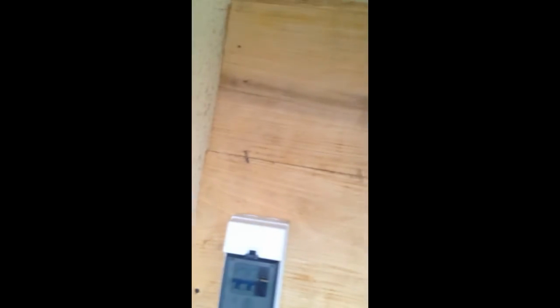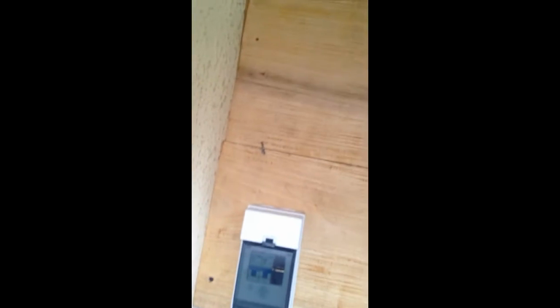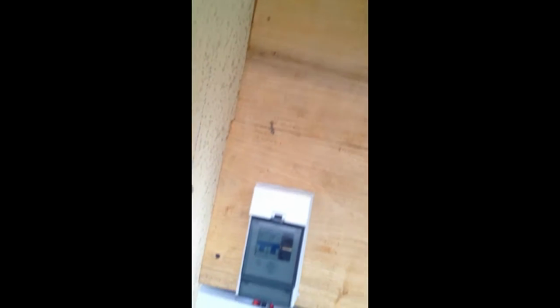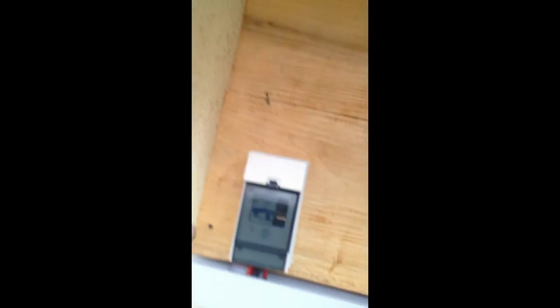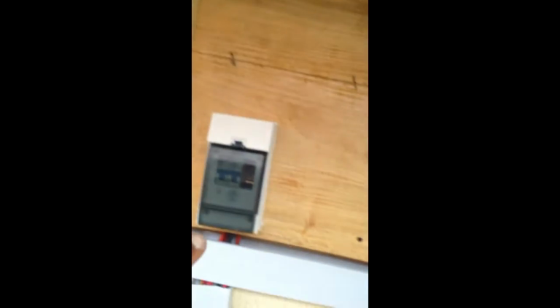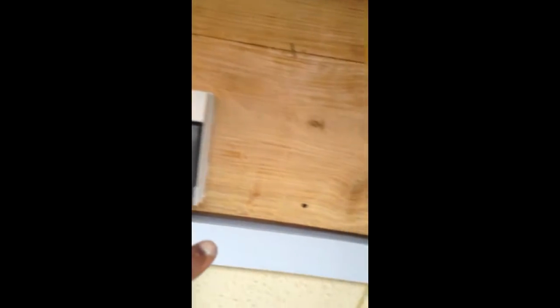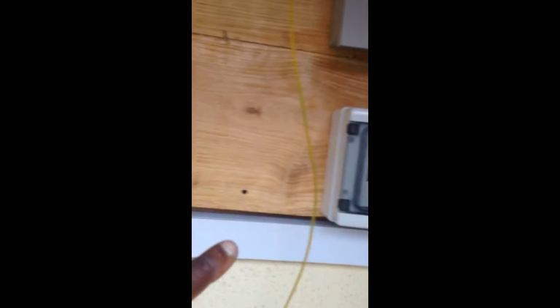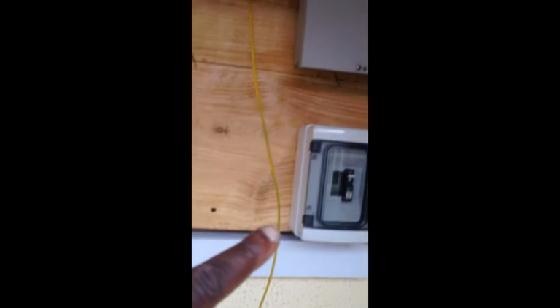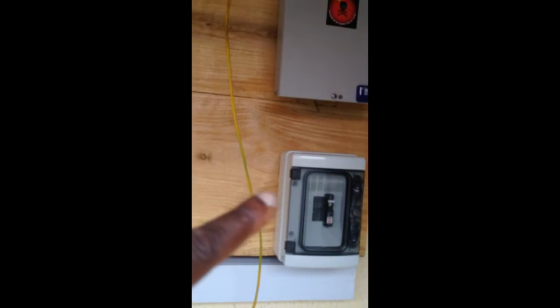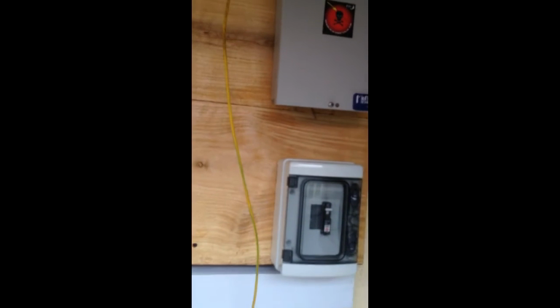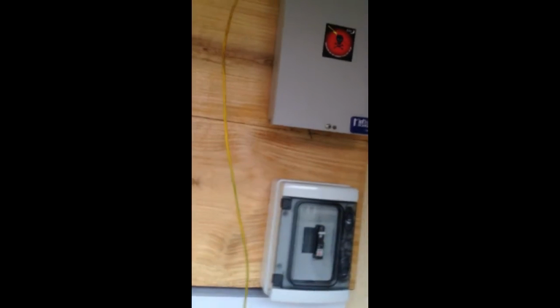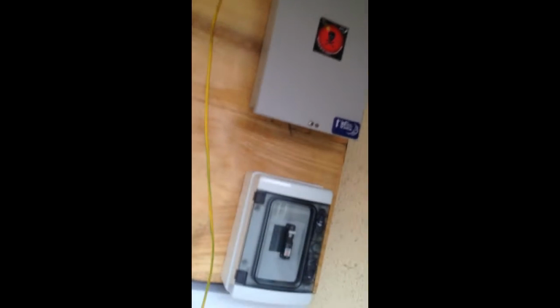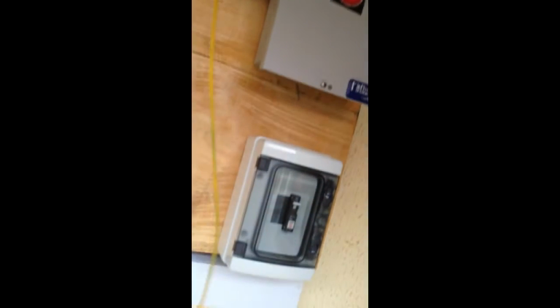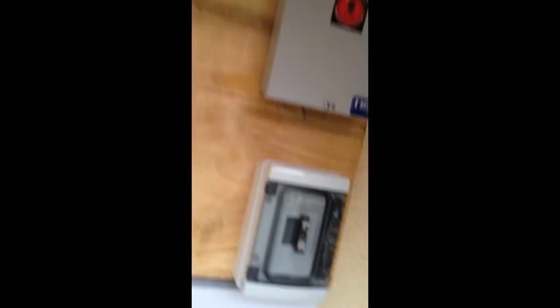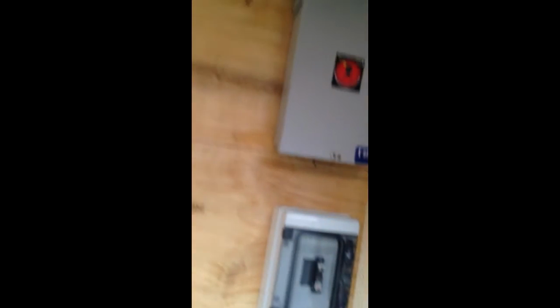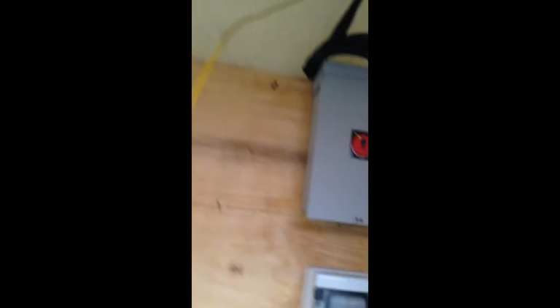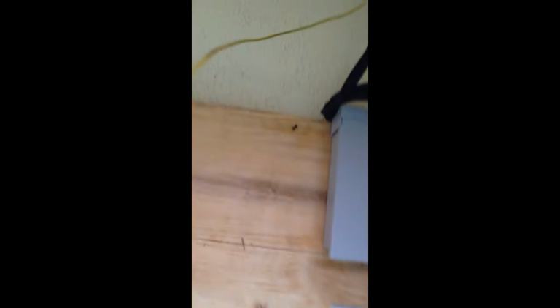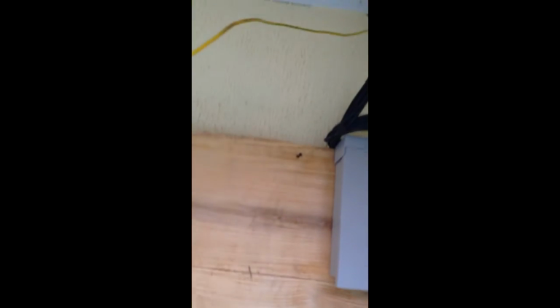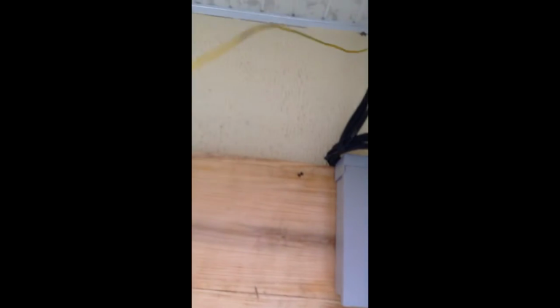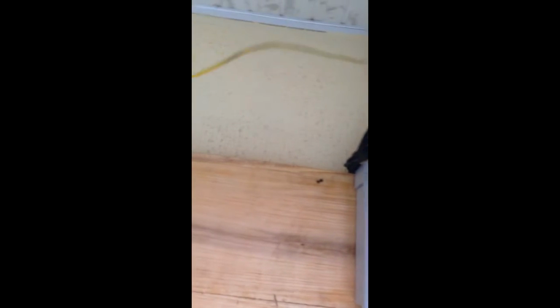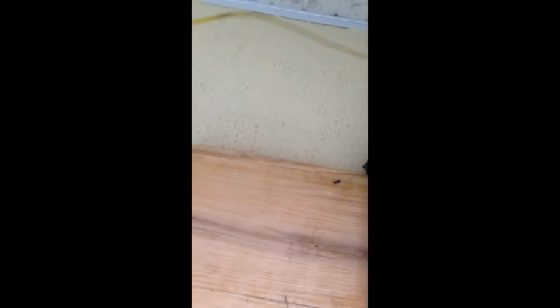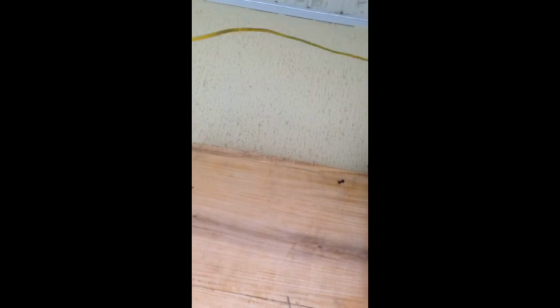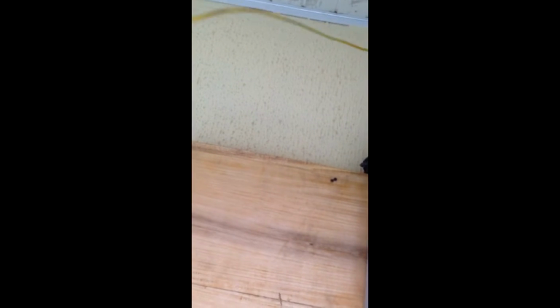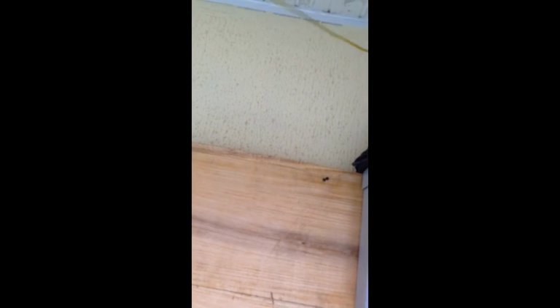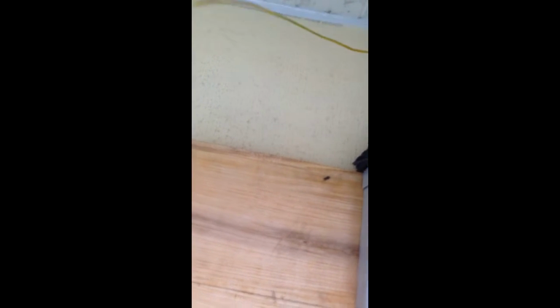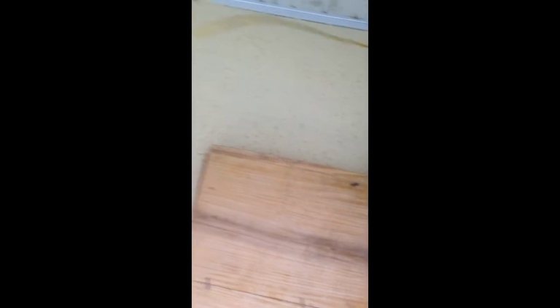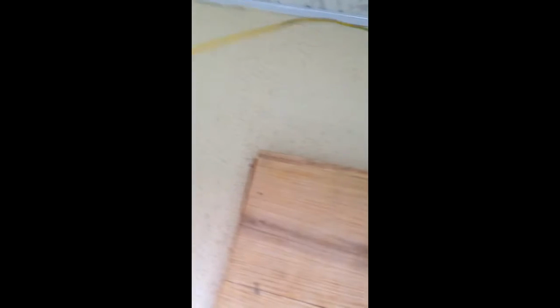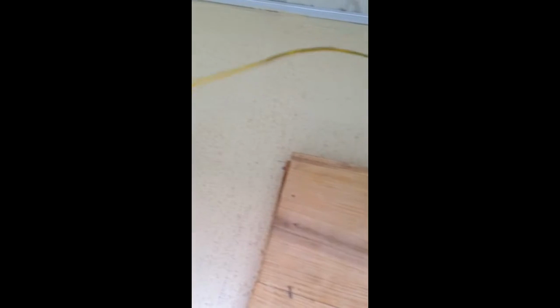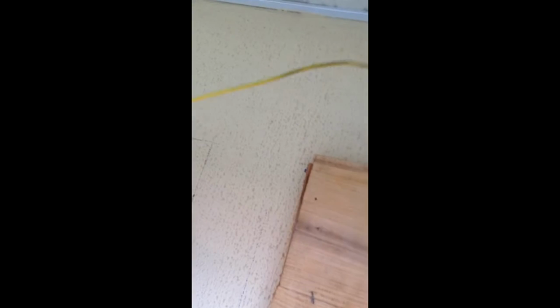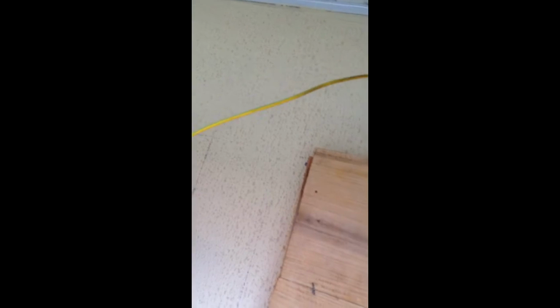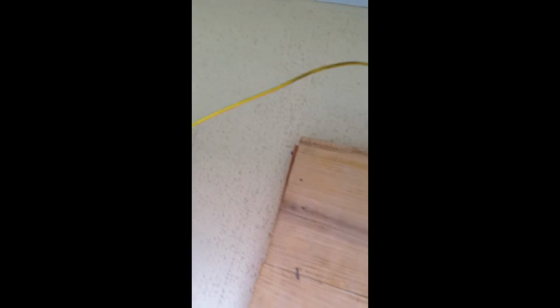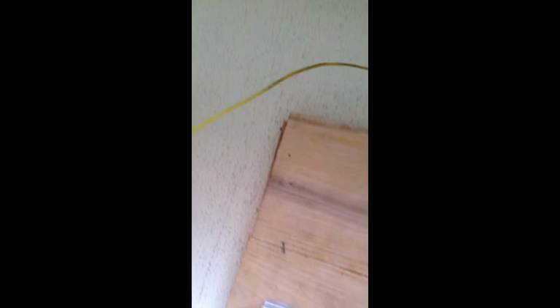Very clean installation. No wires anywhere. This is just an F wire that we've just passed through up to the array.